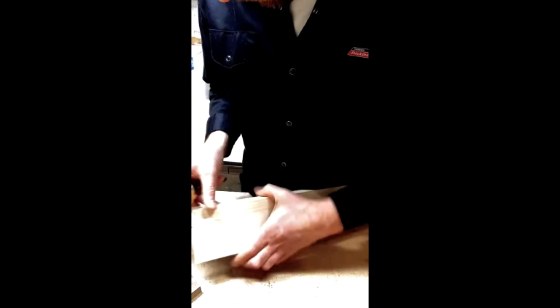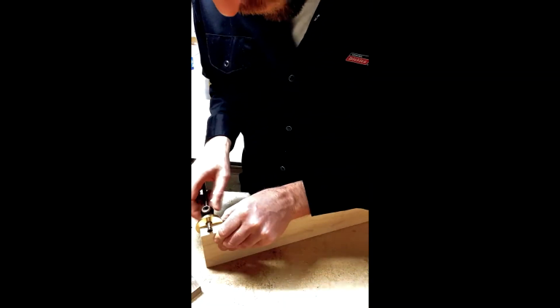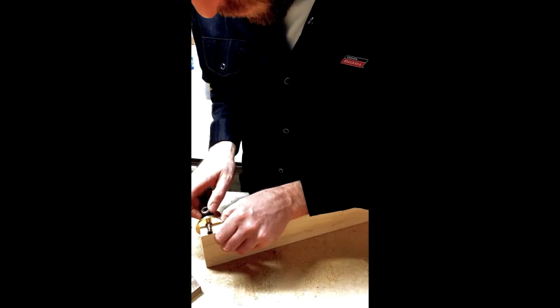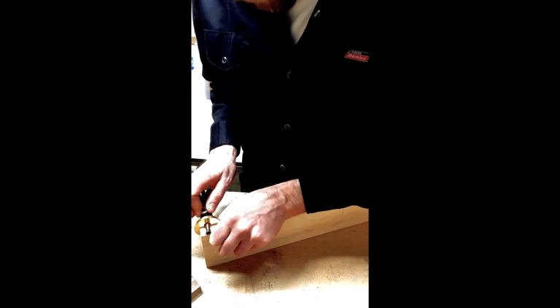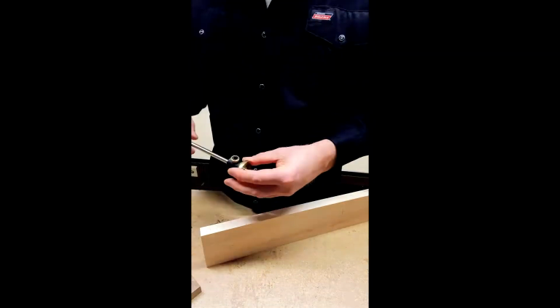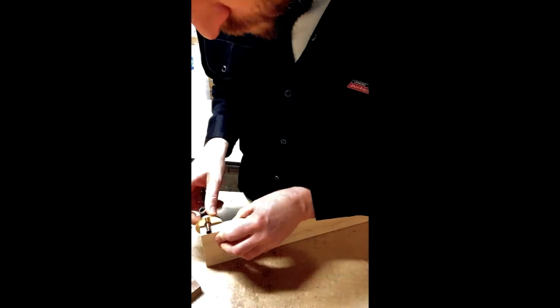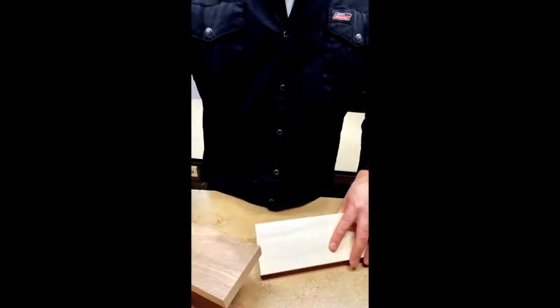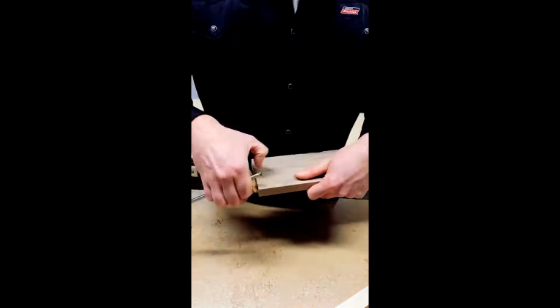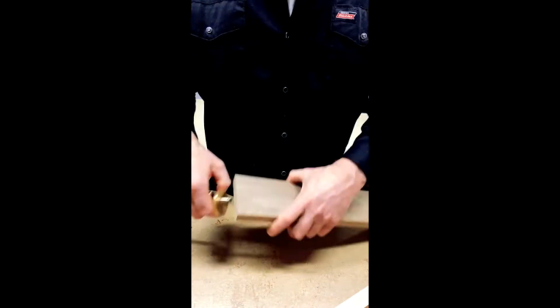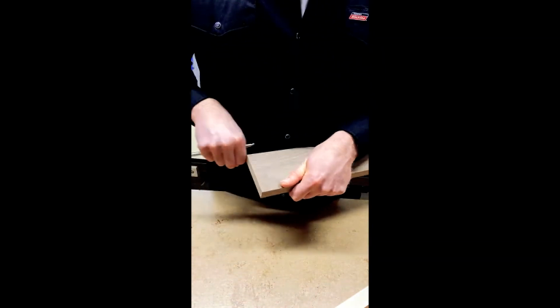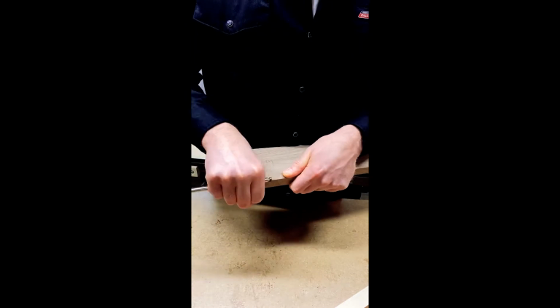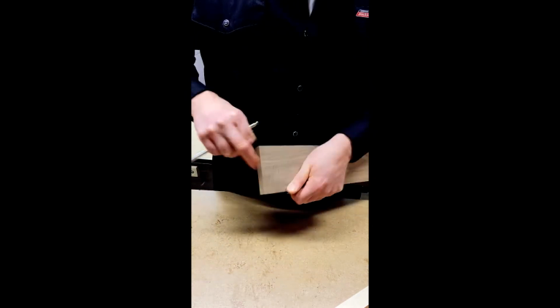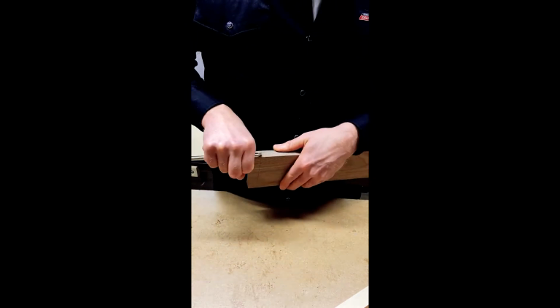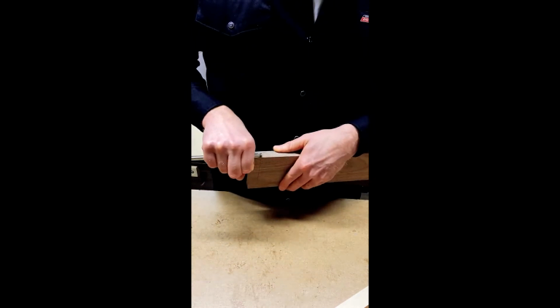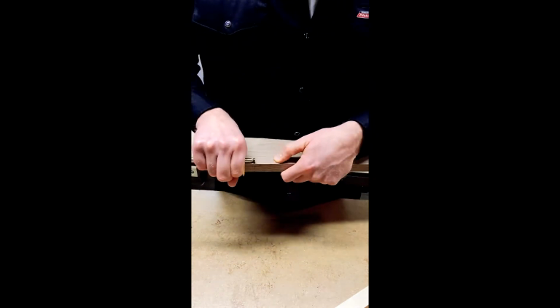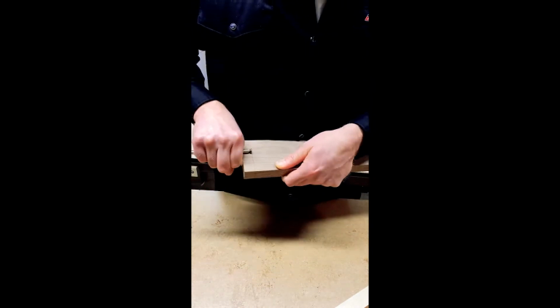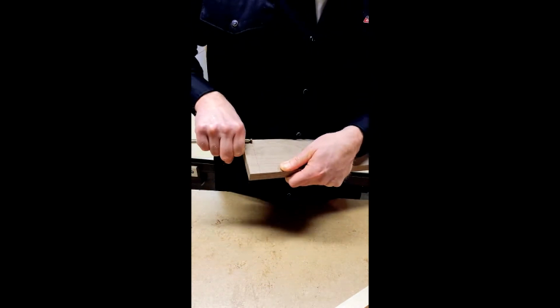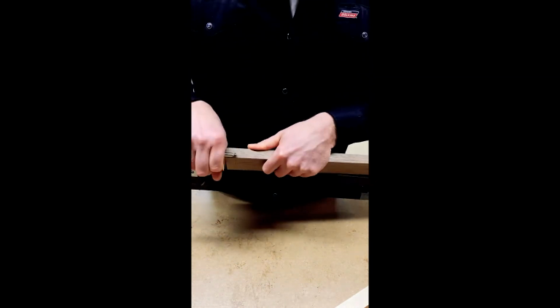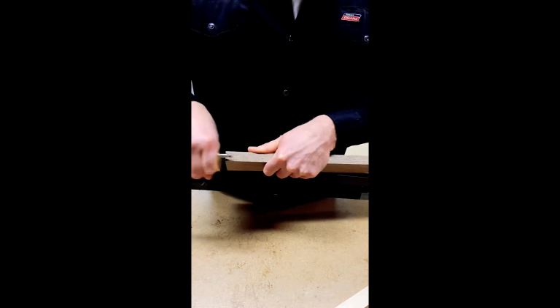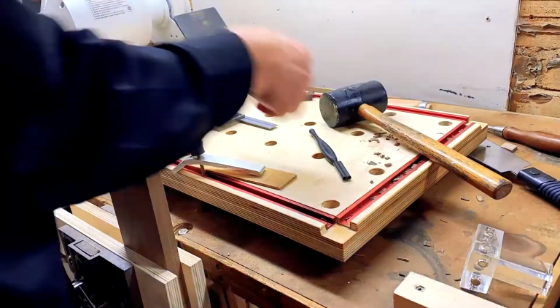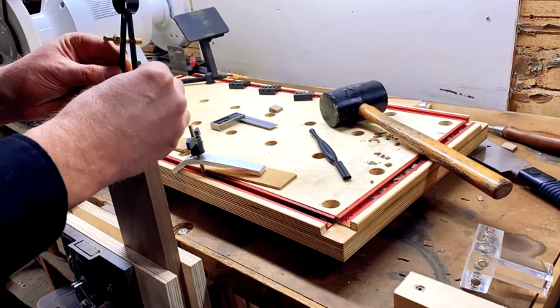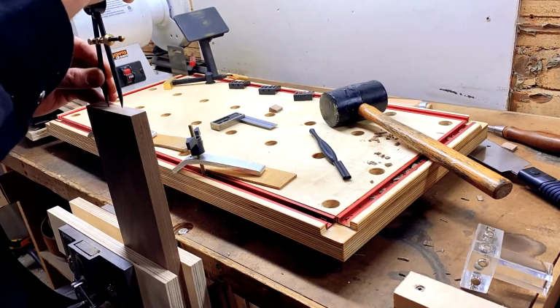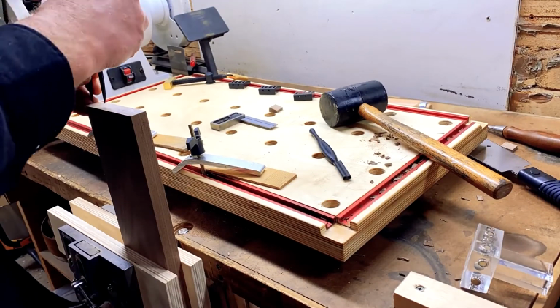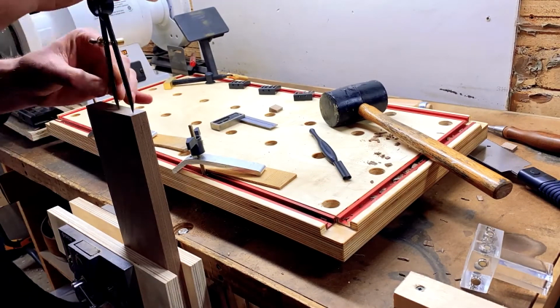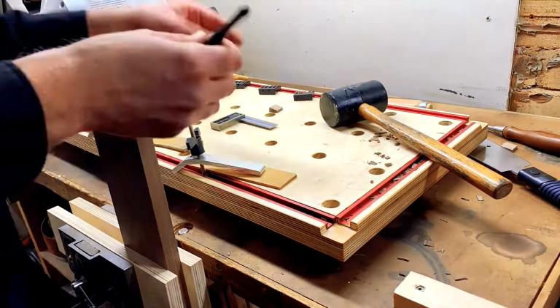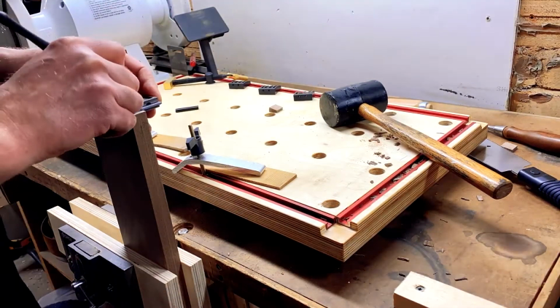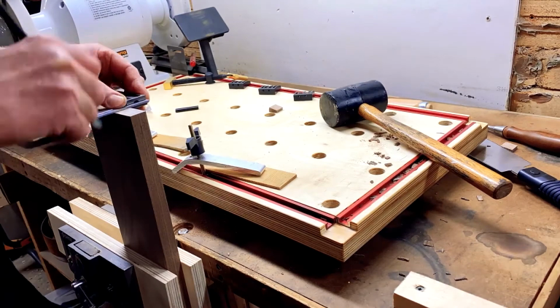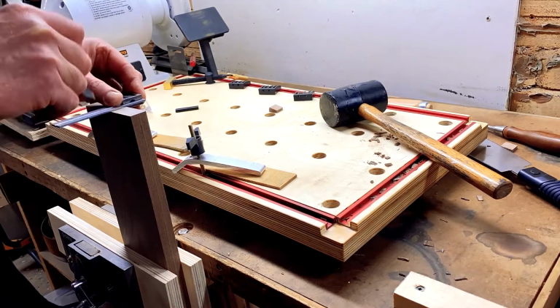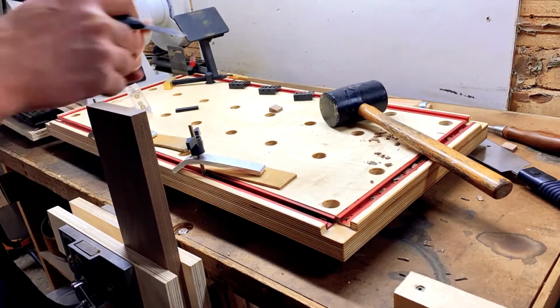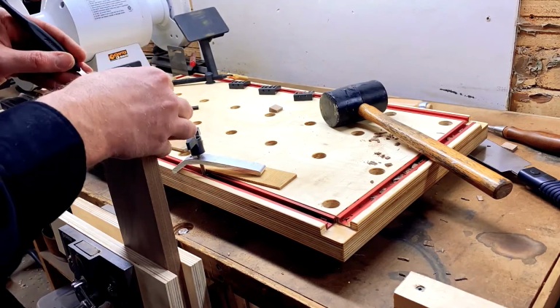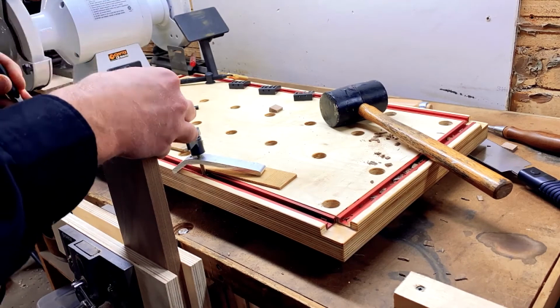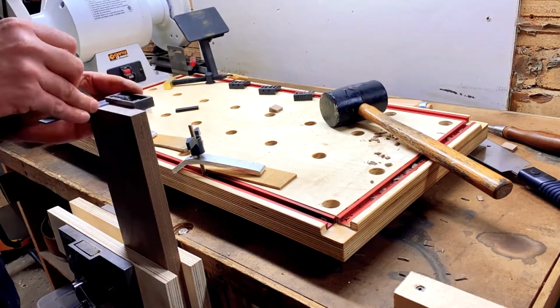Once the wood was cut to size, I use a marking gauge to describe the bottom lines of the dovetails and the pins. Again, I'll post links below from other YouTubers as to where I learned how to do this.